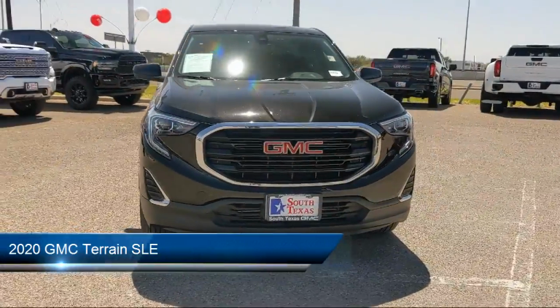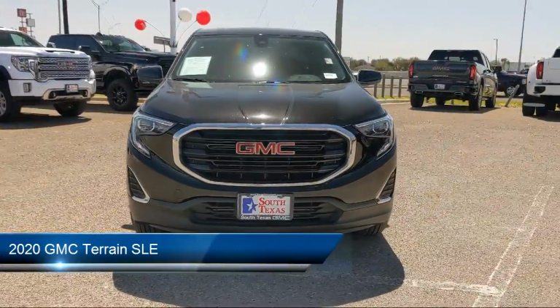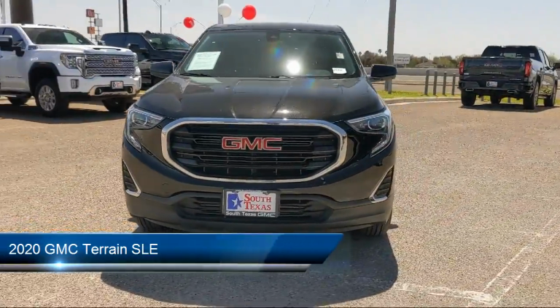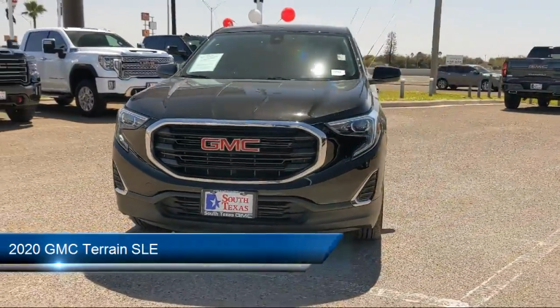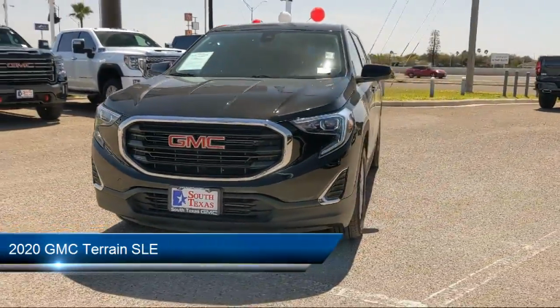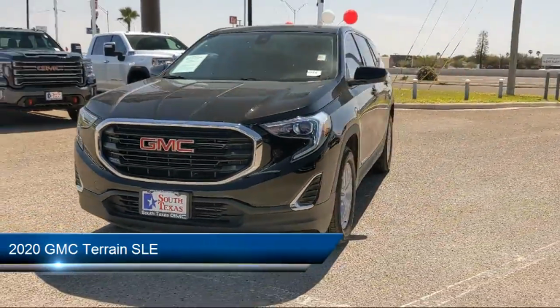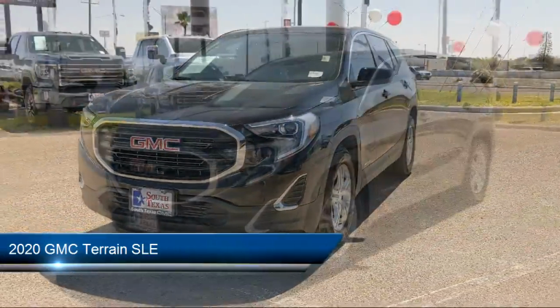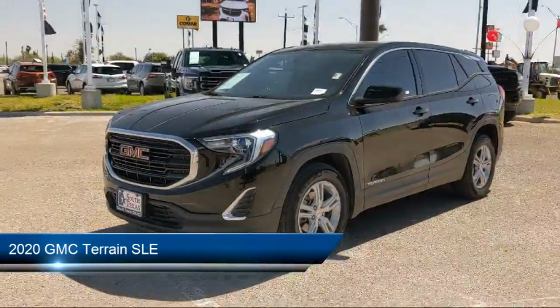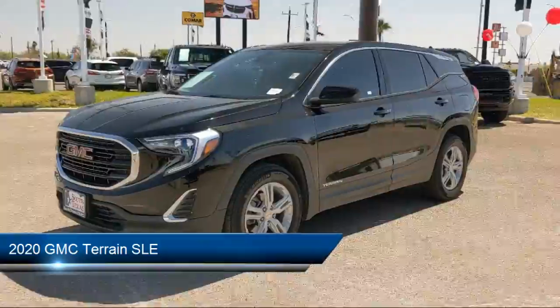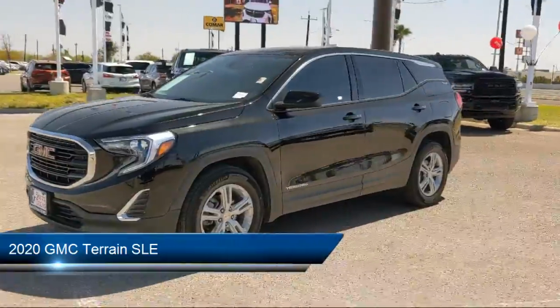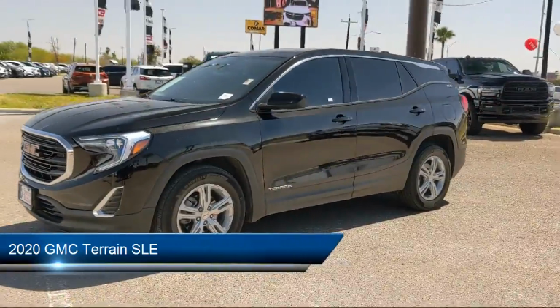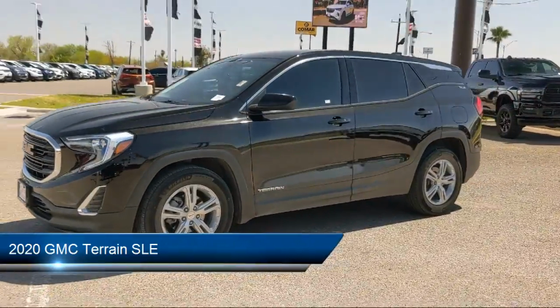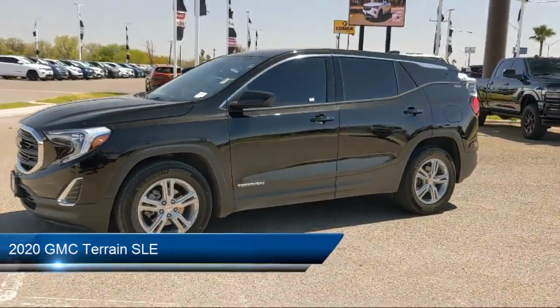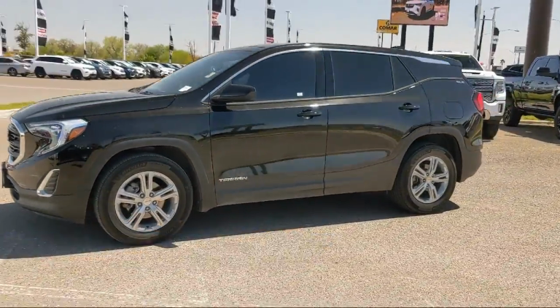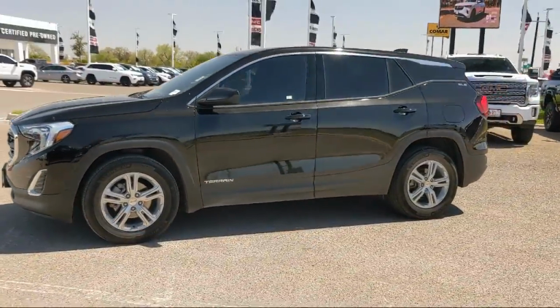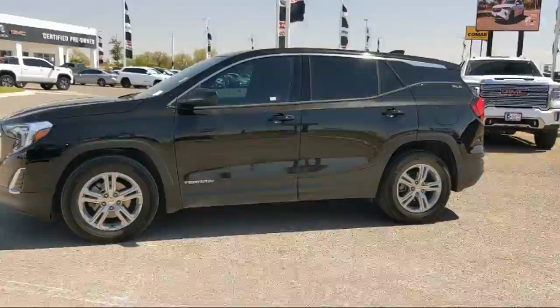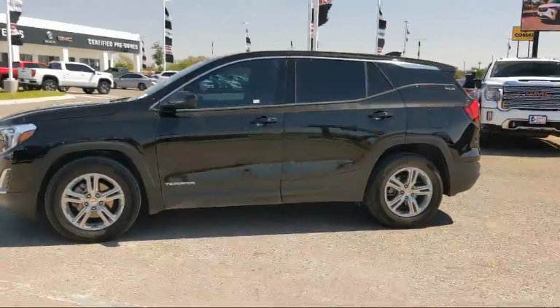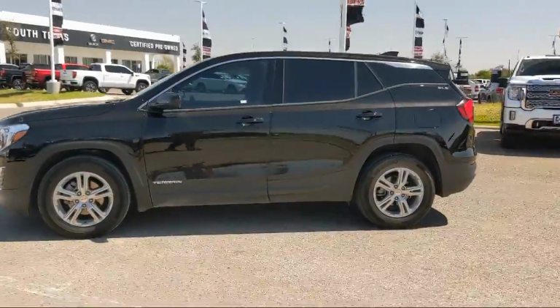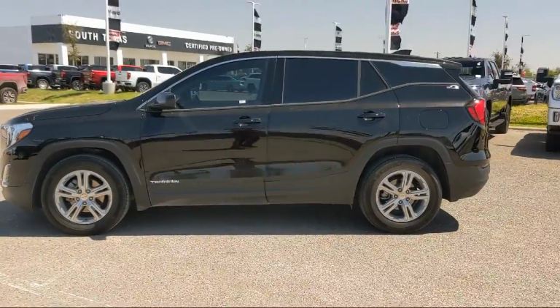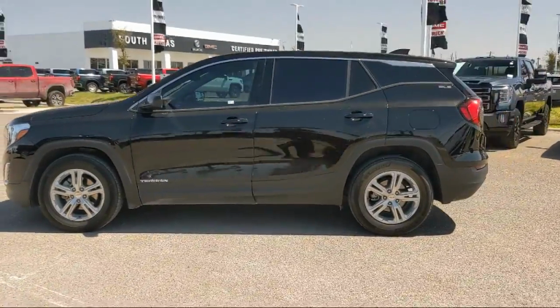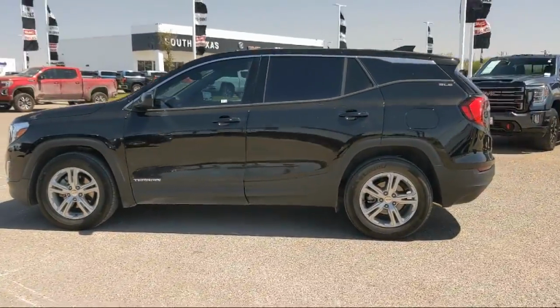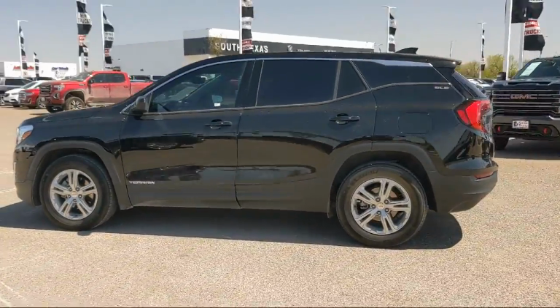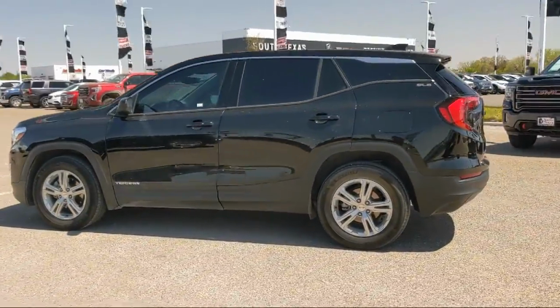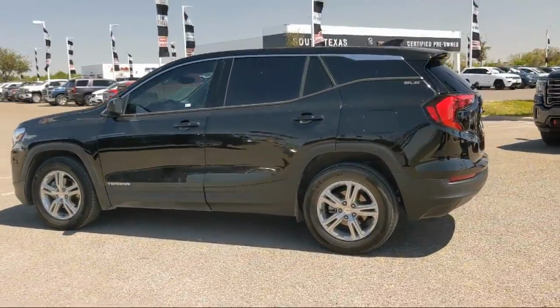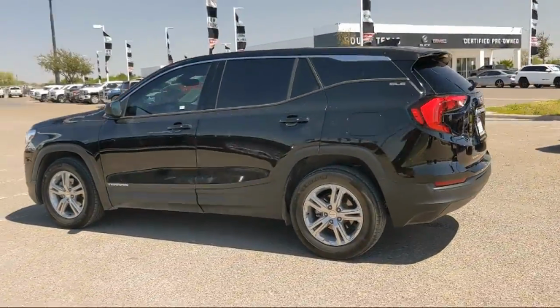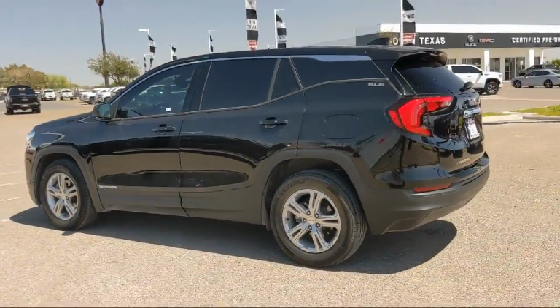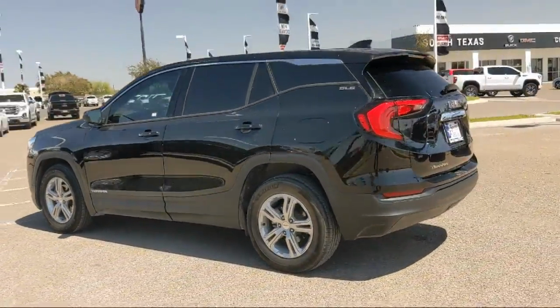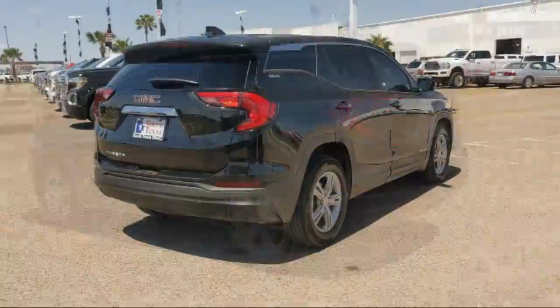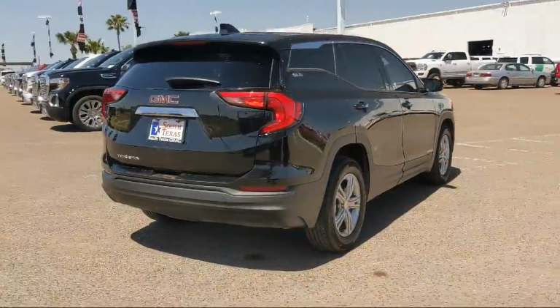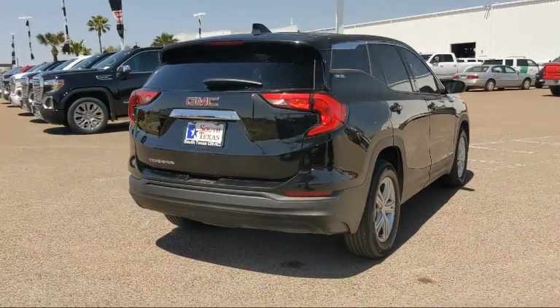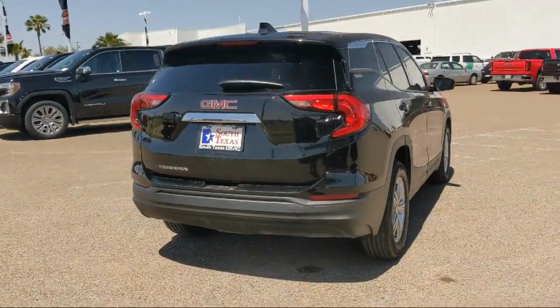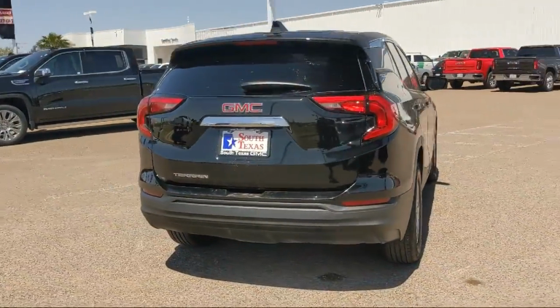It comes equipped with a 1.5 liter turbocharged dual overhead cam engine, smart device integration, jet black premium cloth seat trim, keyless entry, front collision mitigation, and a leather wrapped steering wheel.